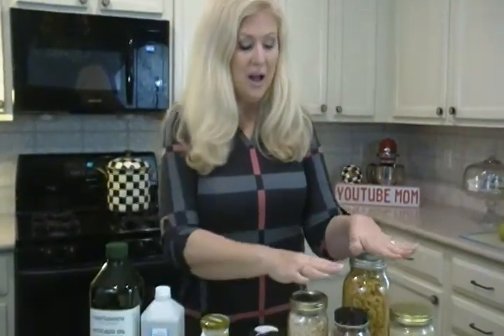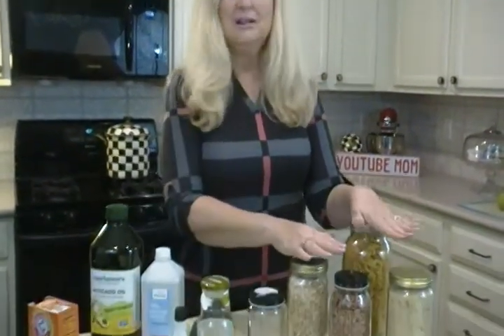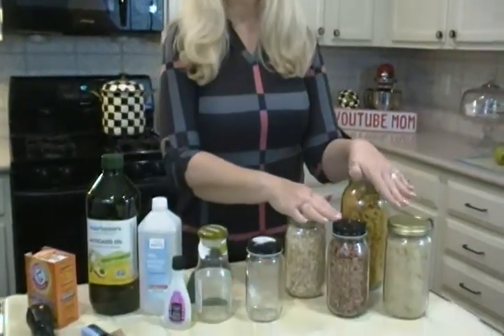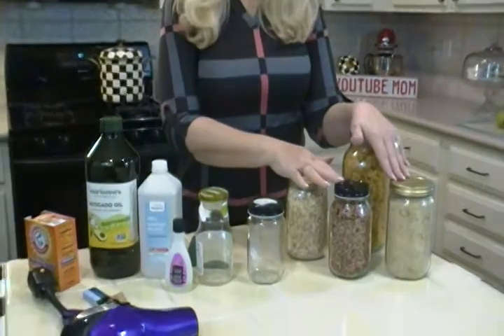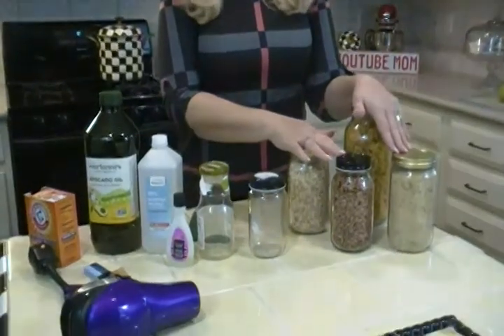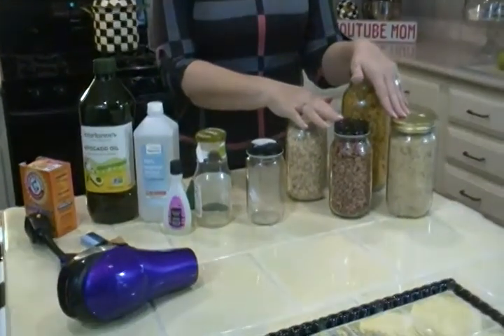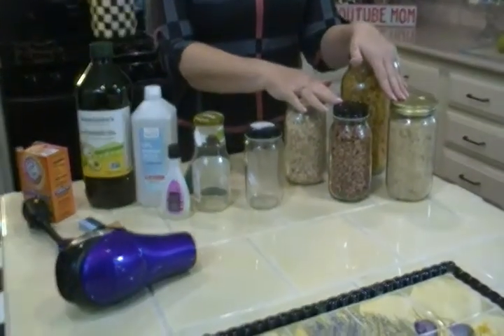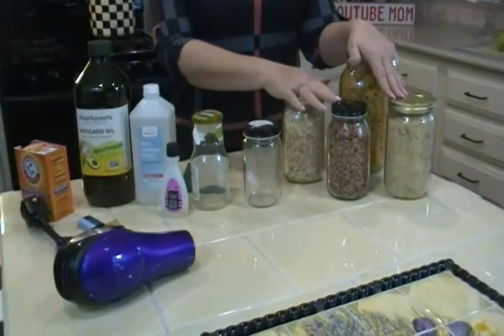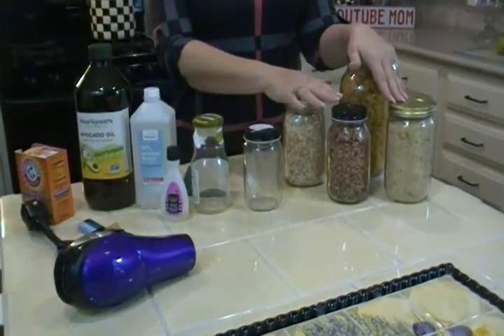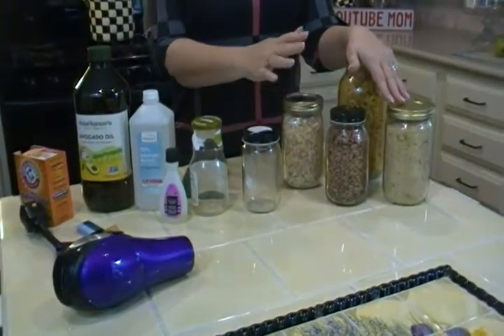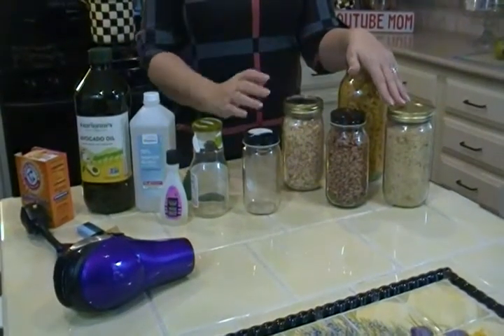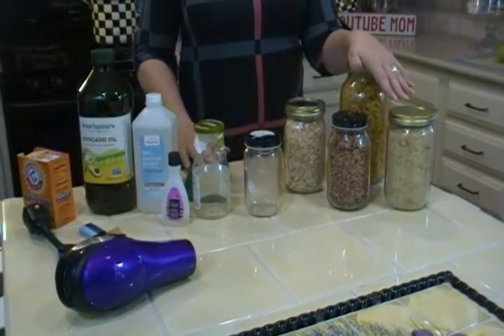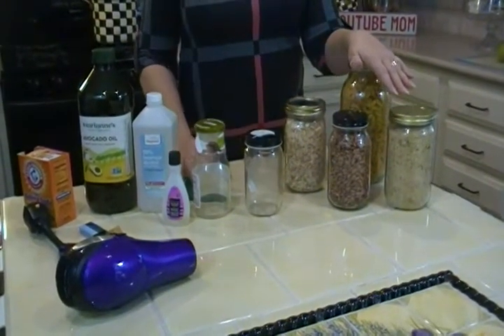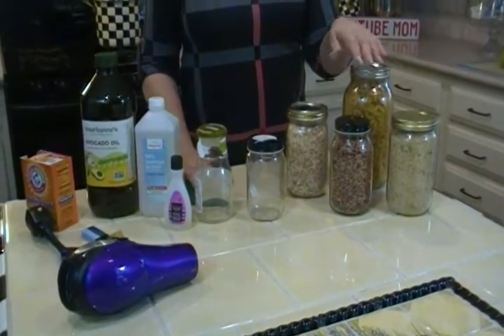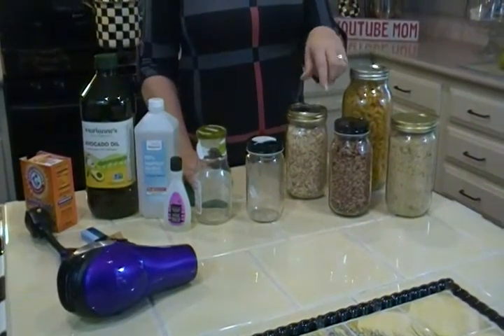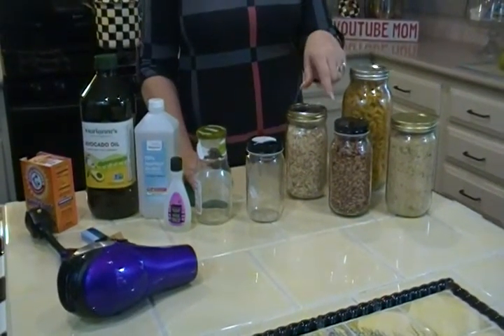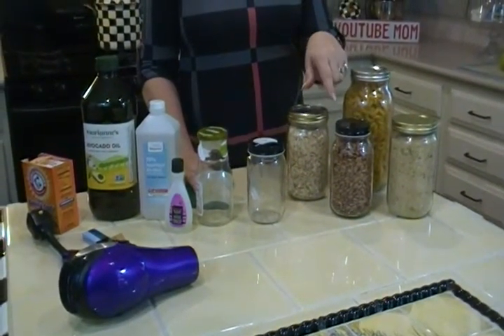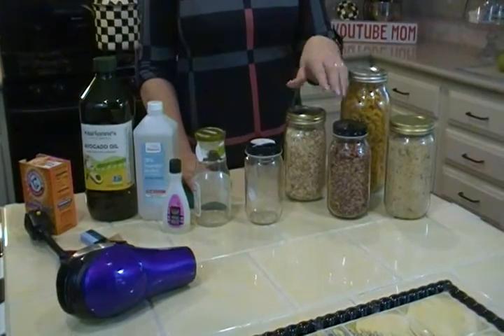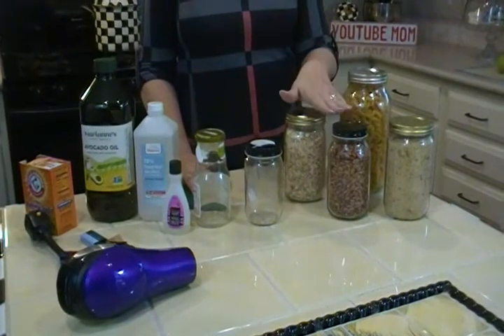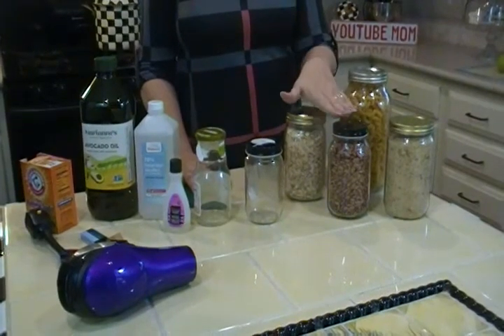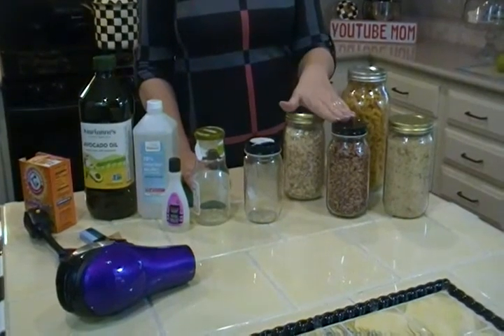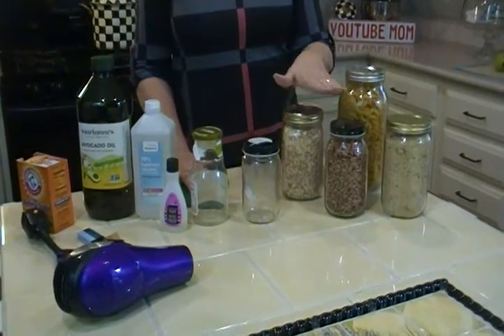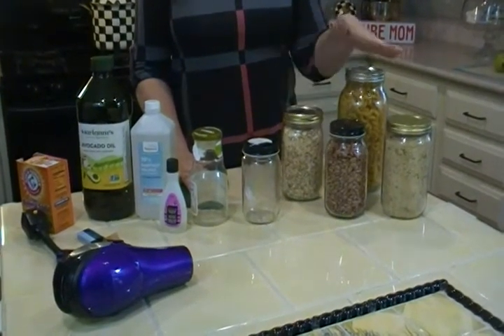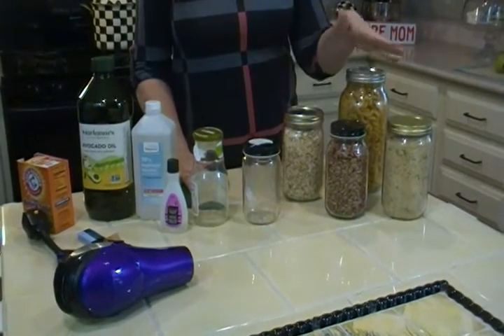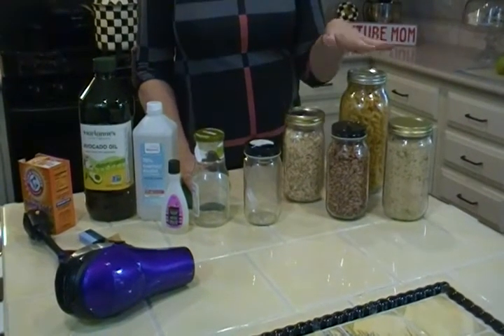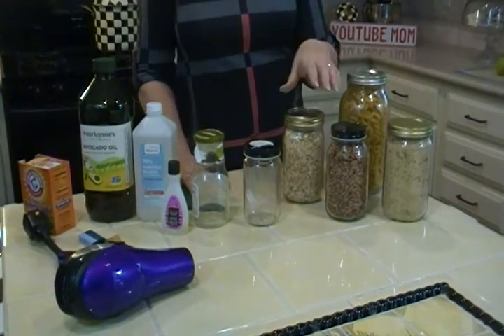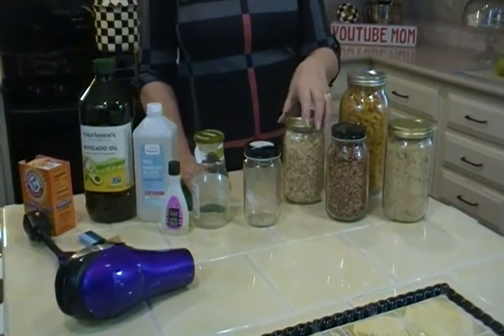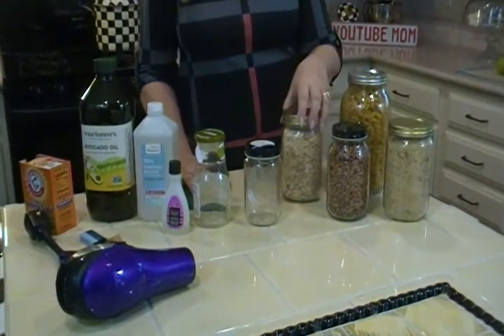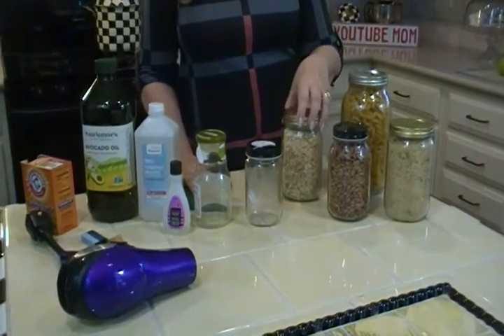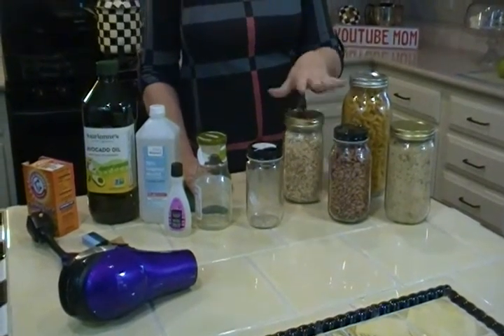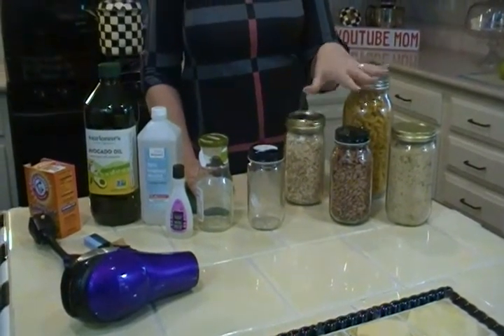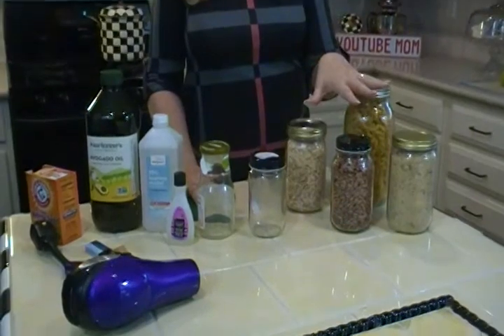We all love to reuse jars, because it reduces all the waste, and it's actually better for the things you're storing because now they're in an airtight and kind of beautiful container that you can keep in your pantry.